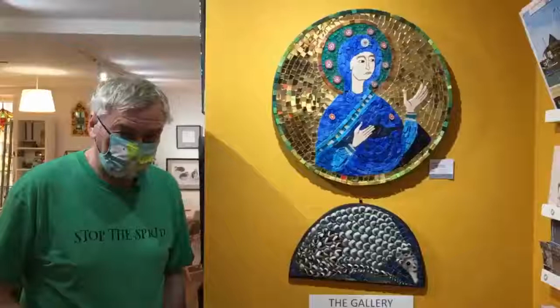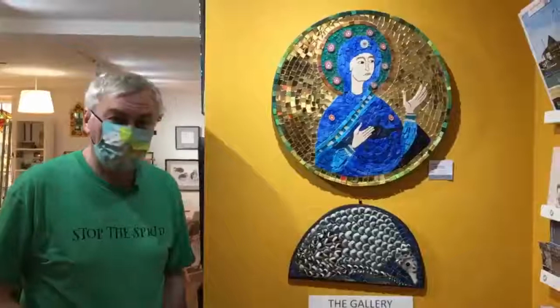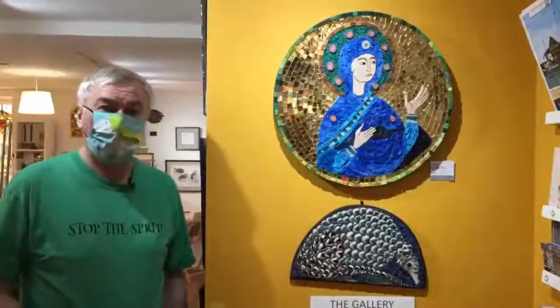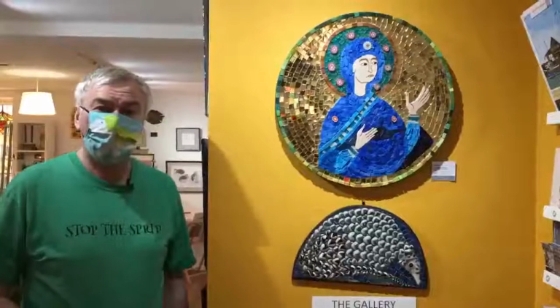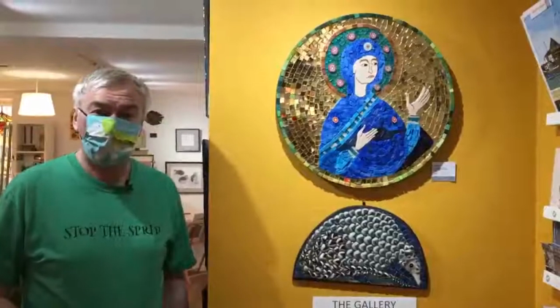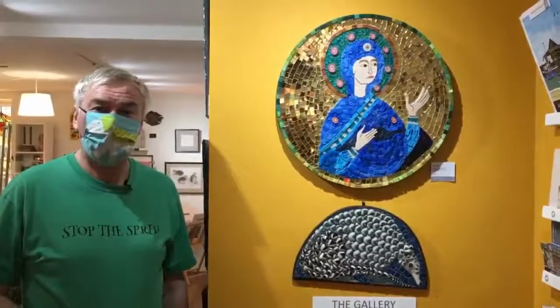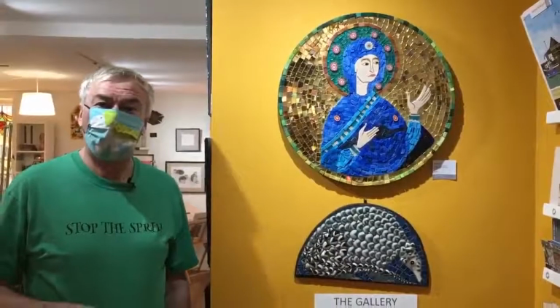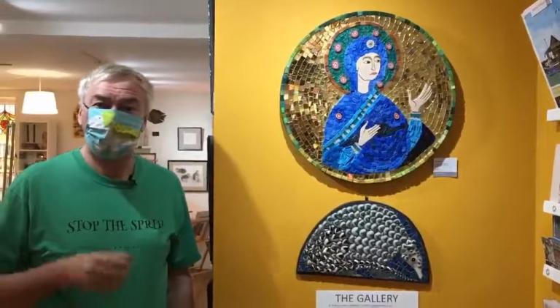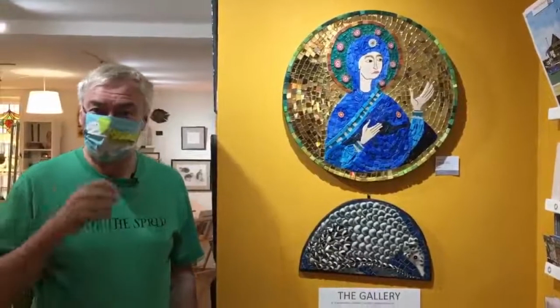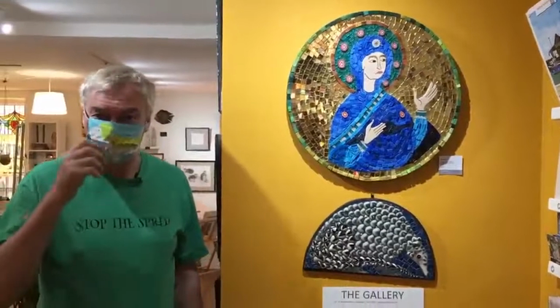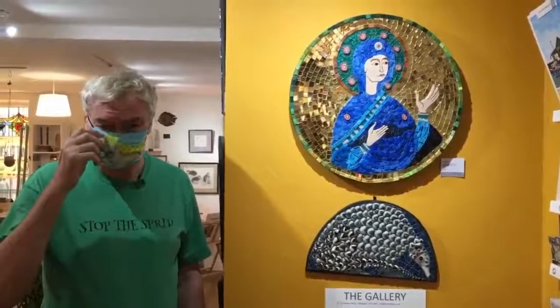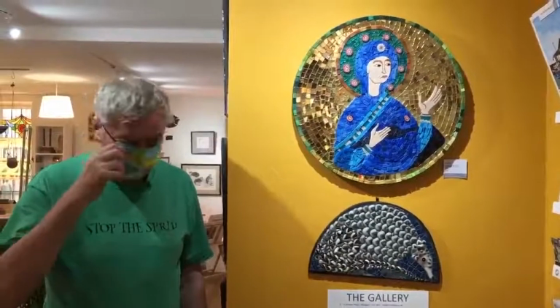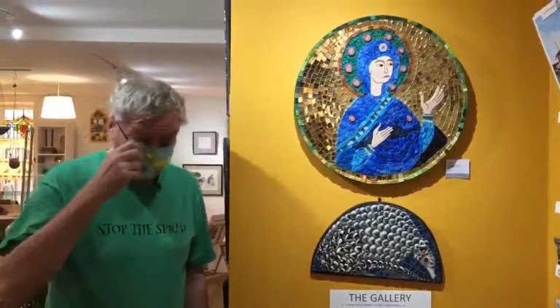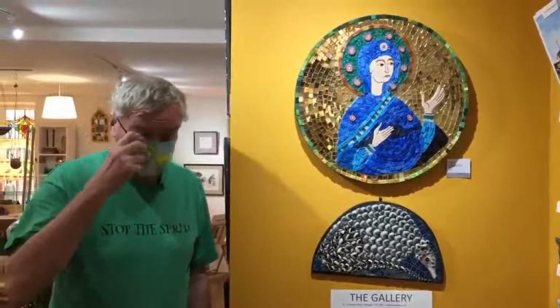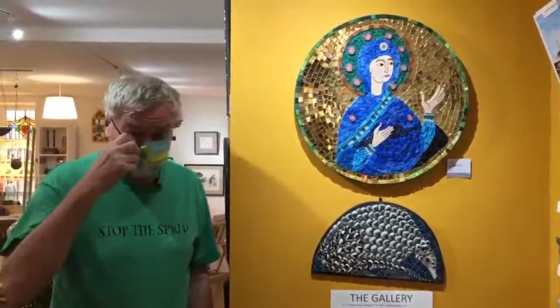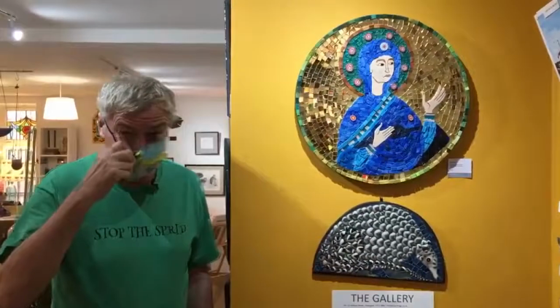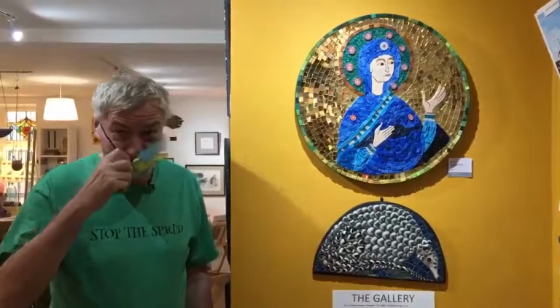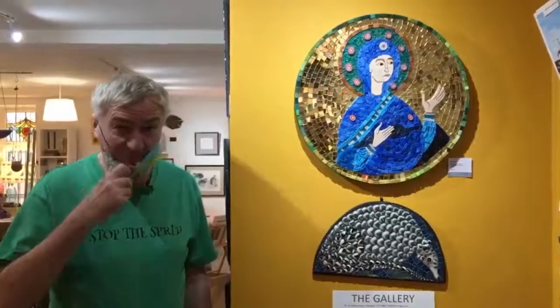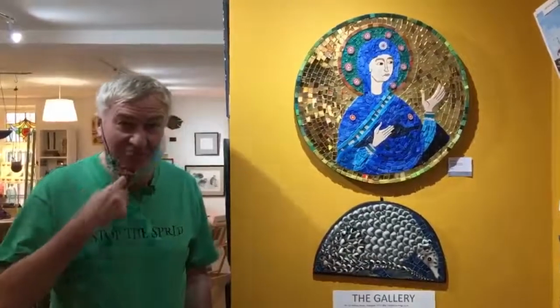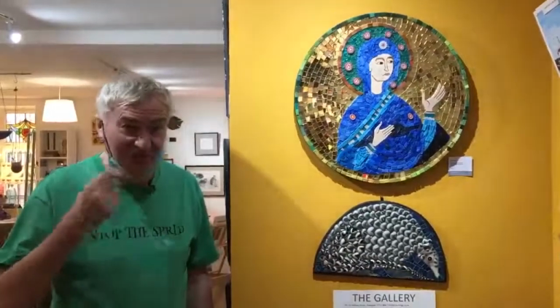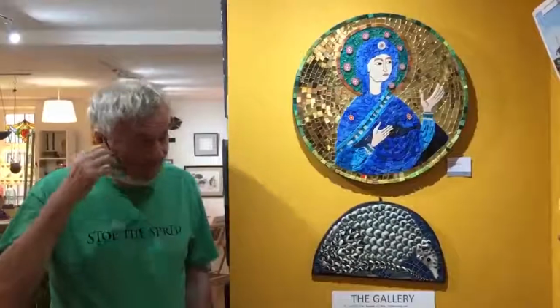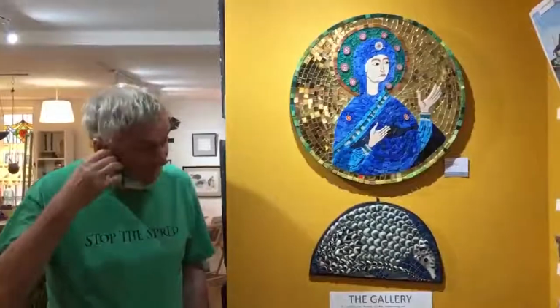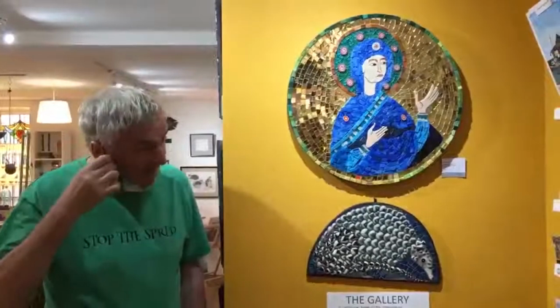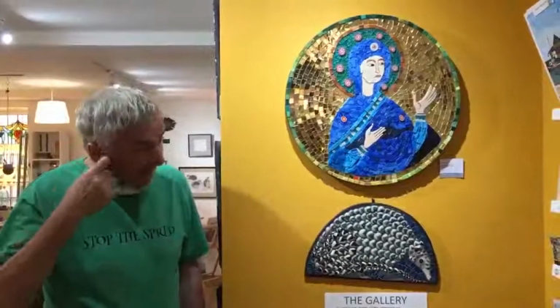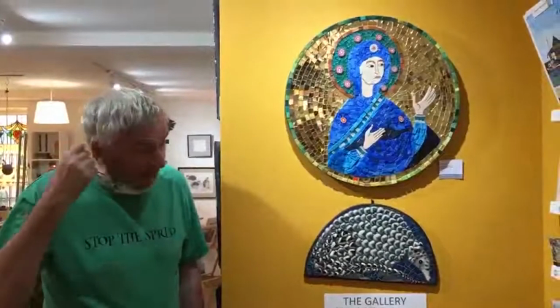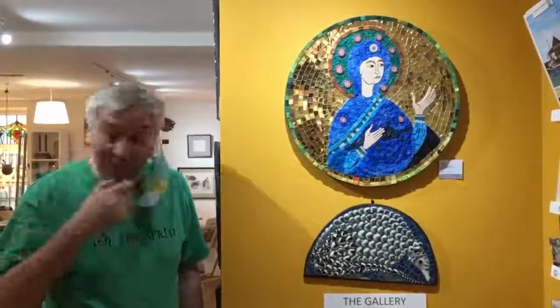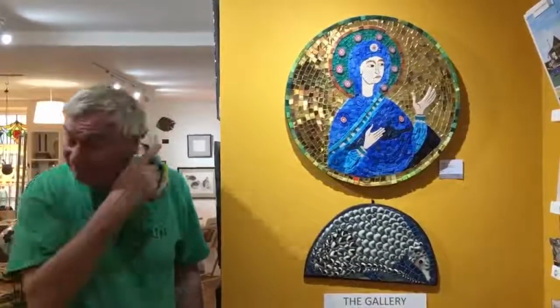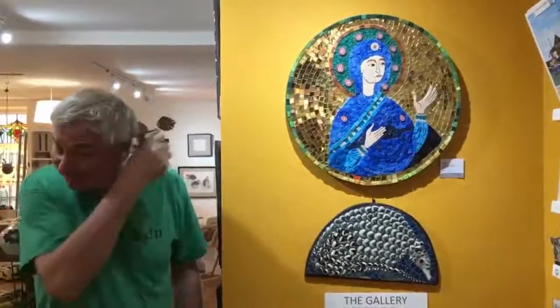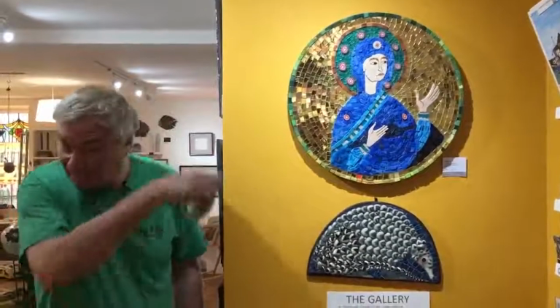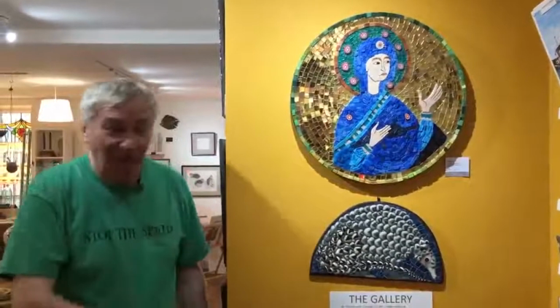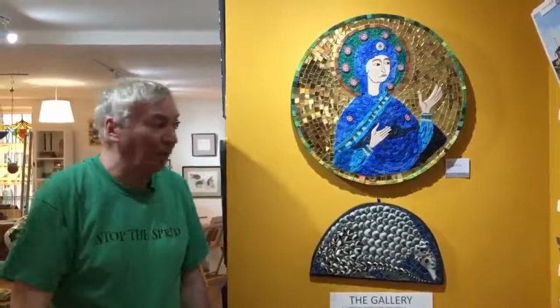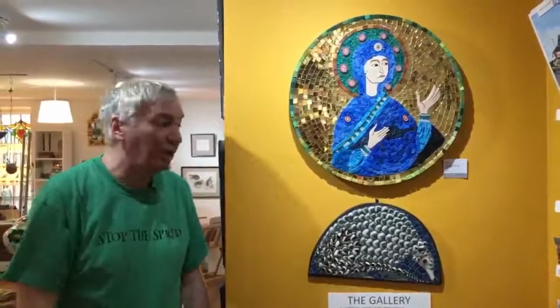Hello everybody and welcome to Nice Things. I've got a new chin hammock. Look at that. Anyway, here we are.